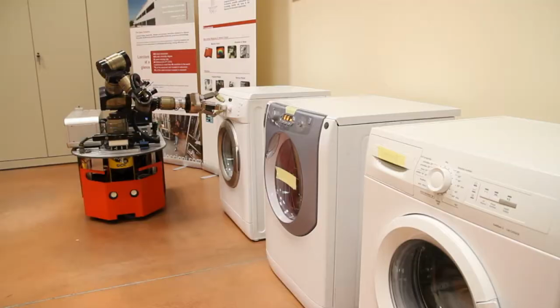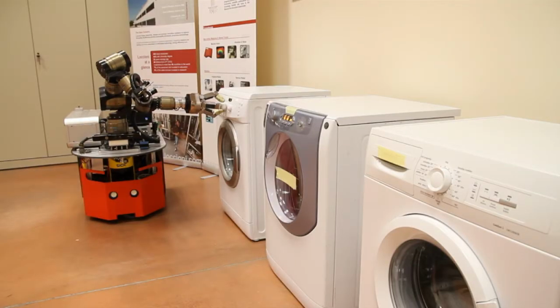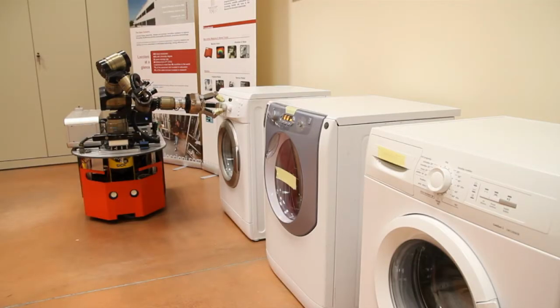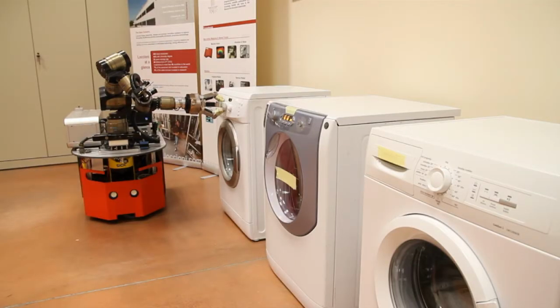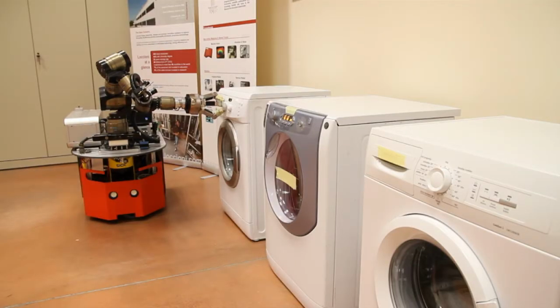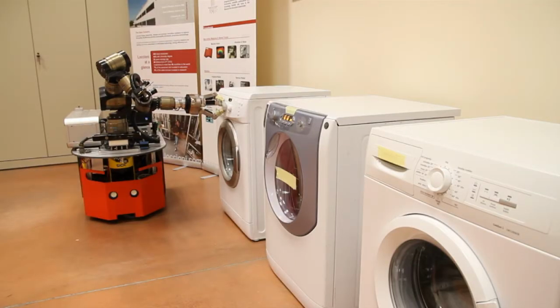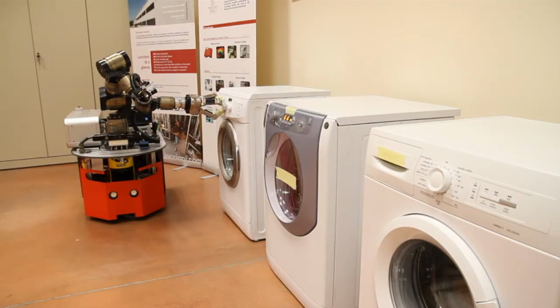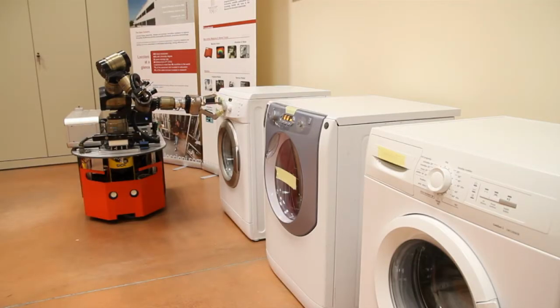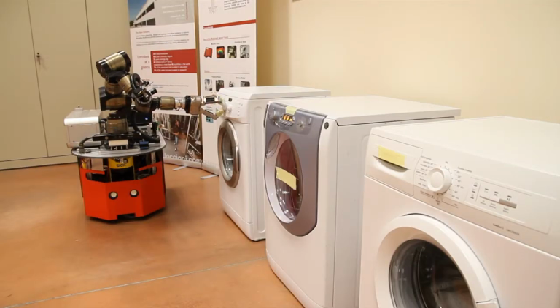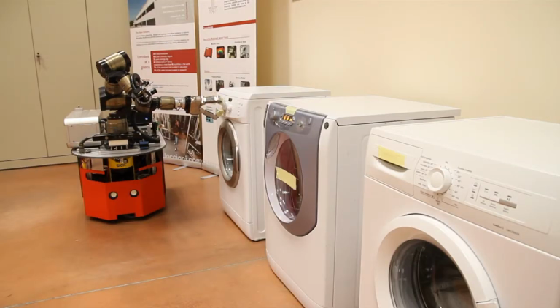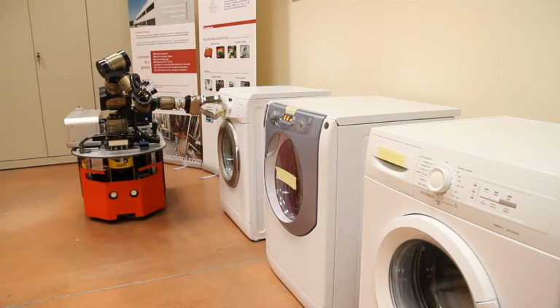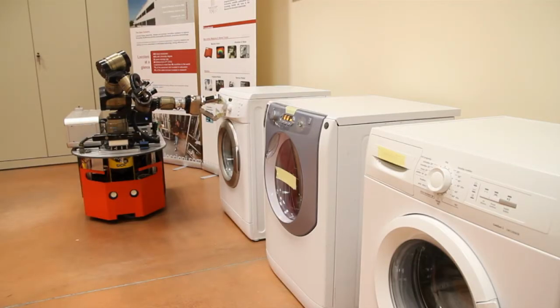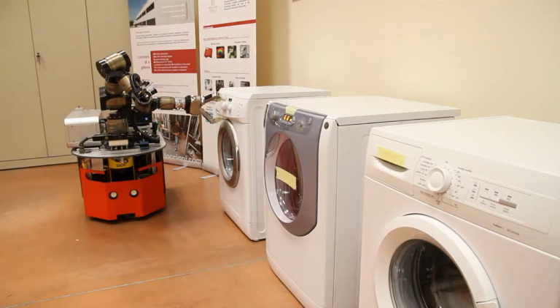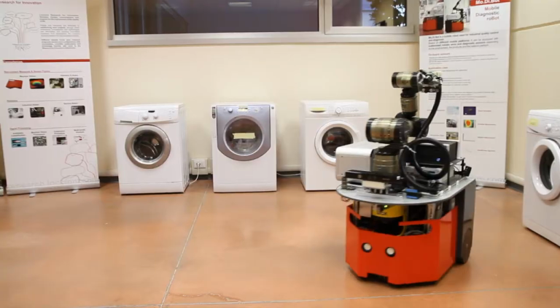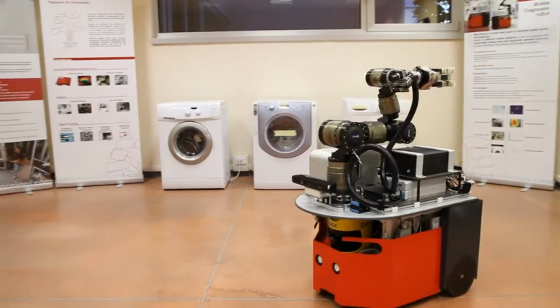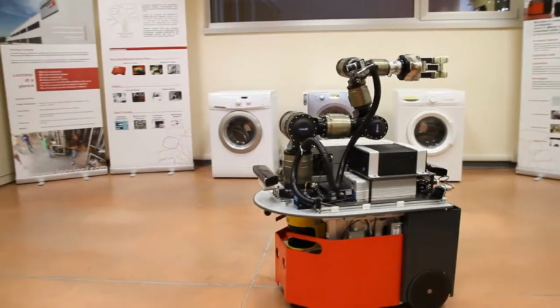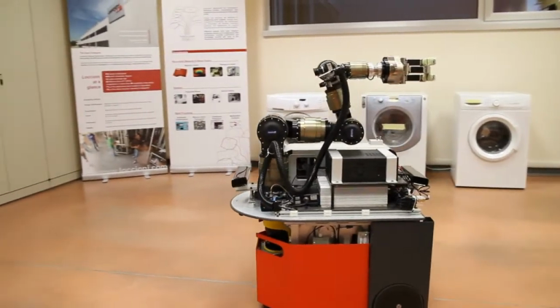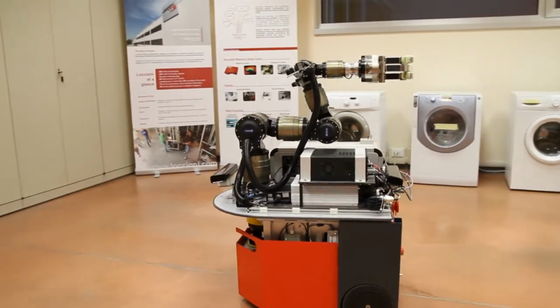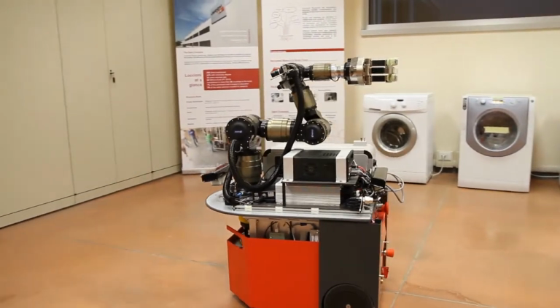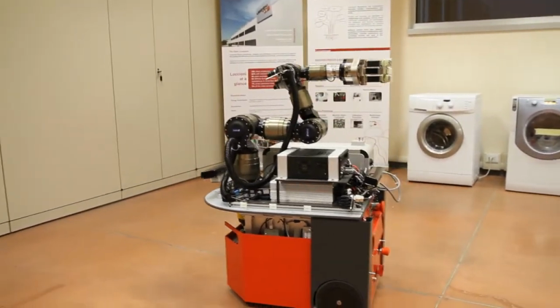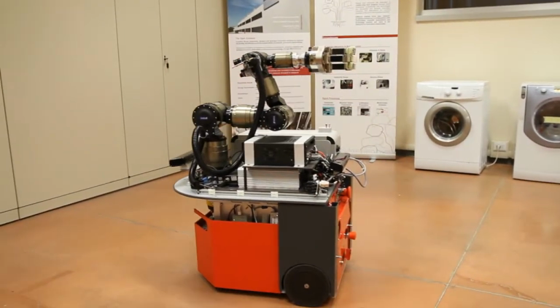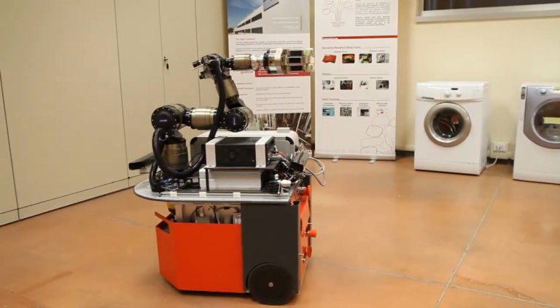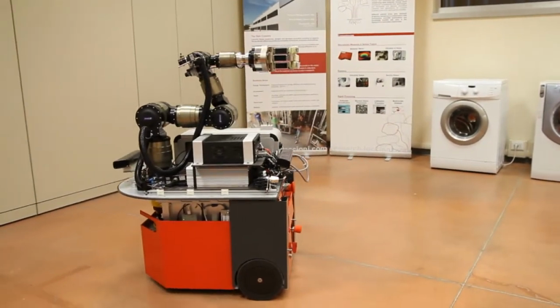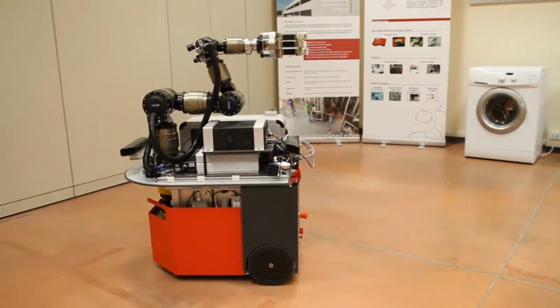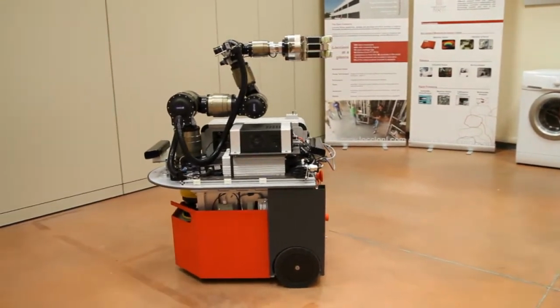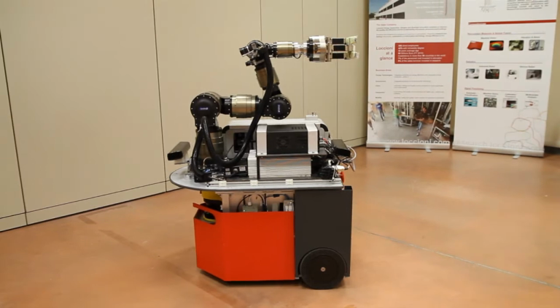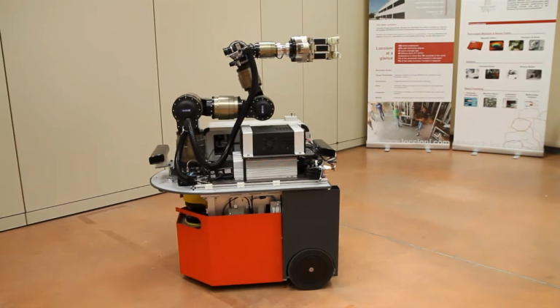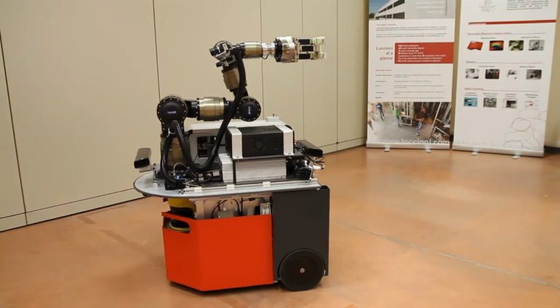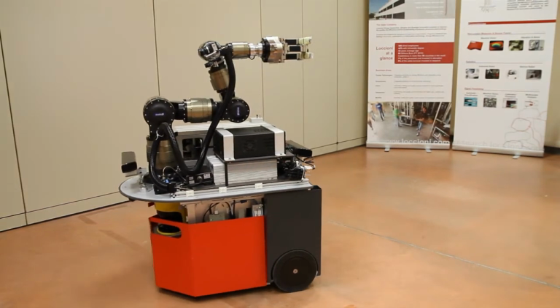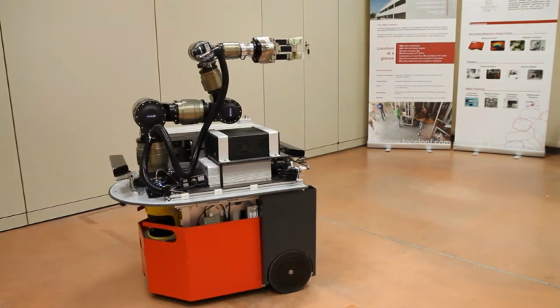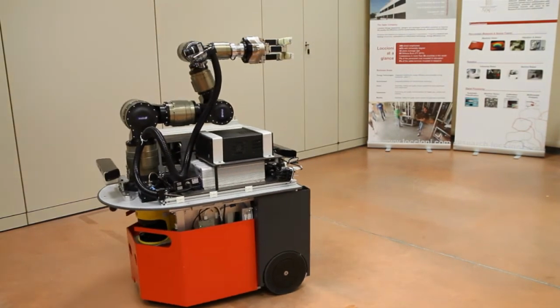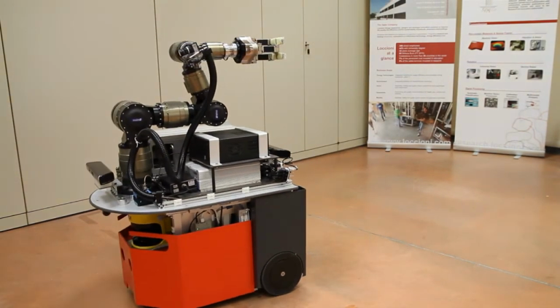A mobile robot appears to be a very good solution for these needs. Through the collaboration with National Instruments, we provide our customers a very good and reliable solution.